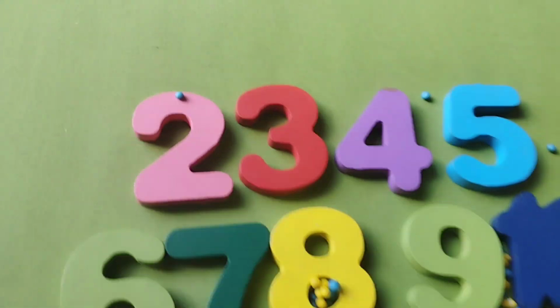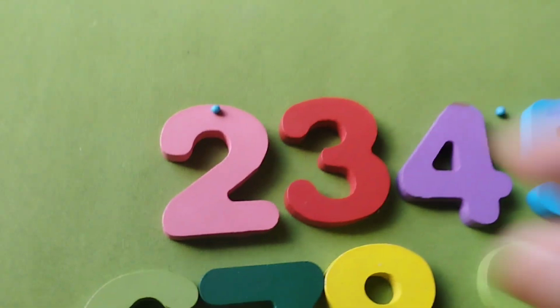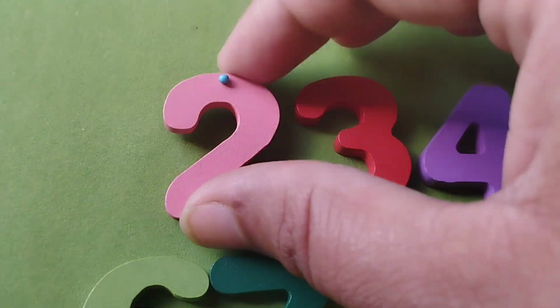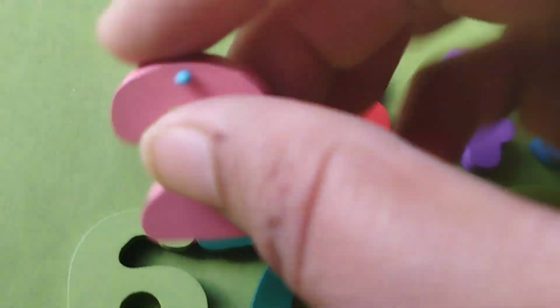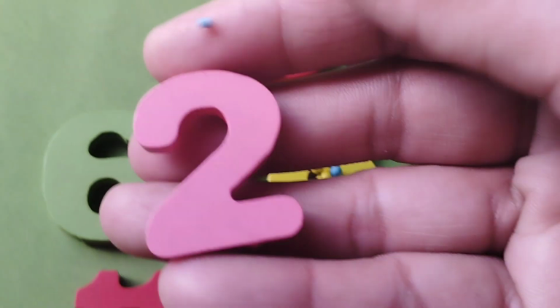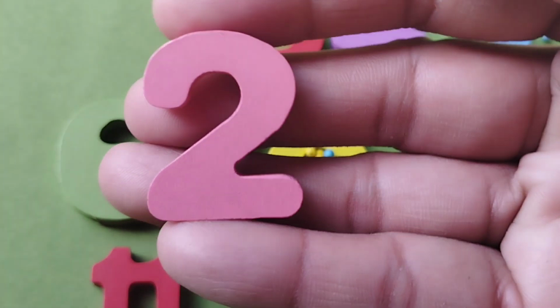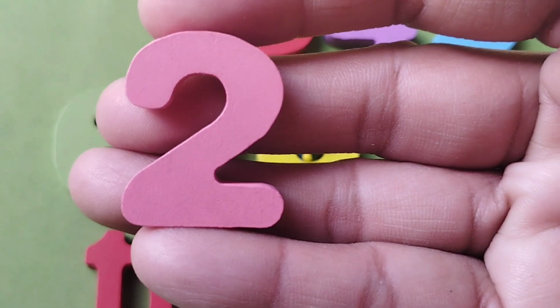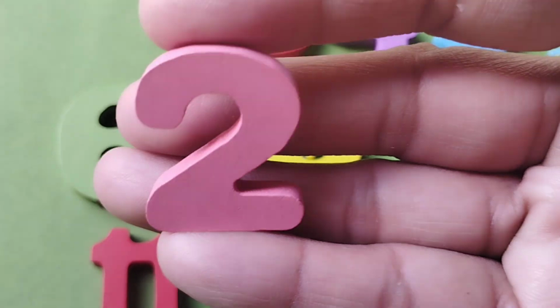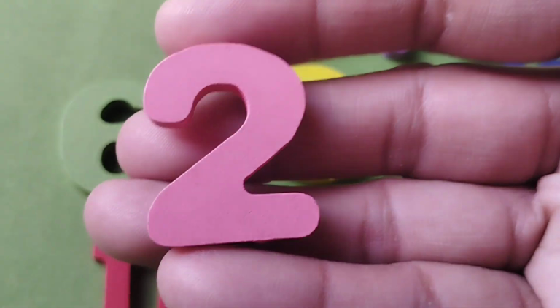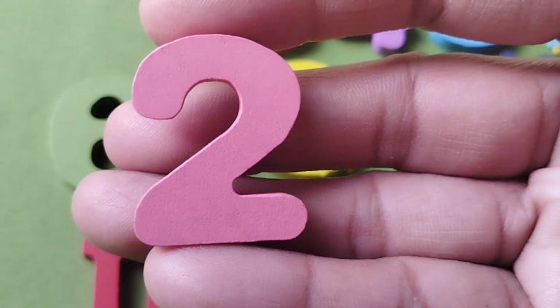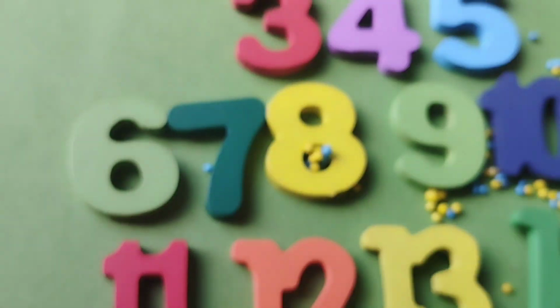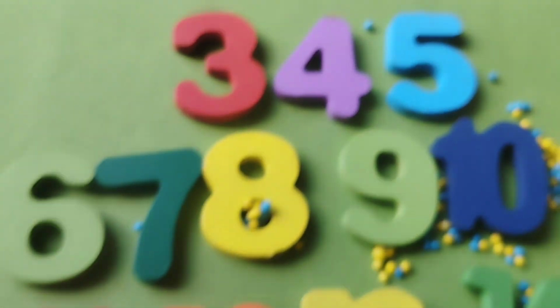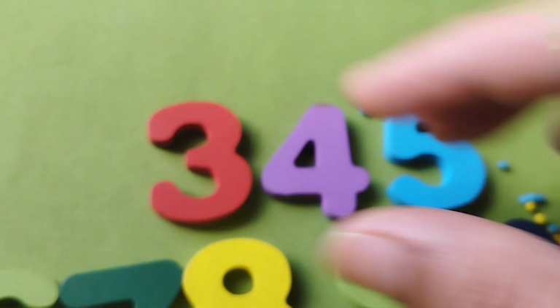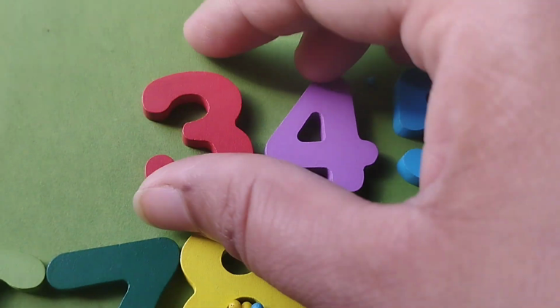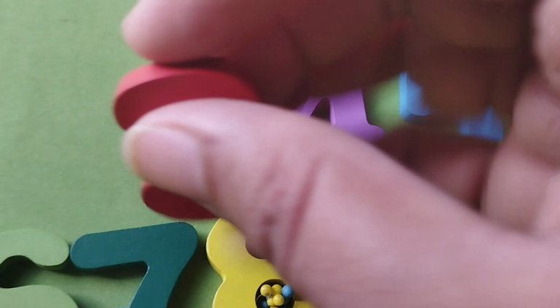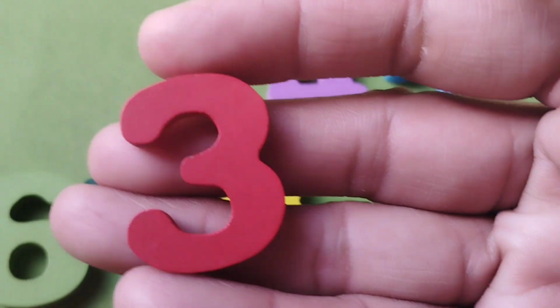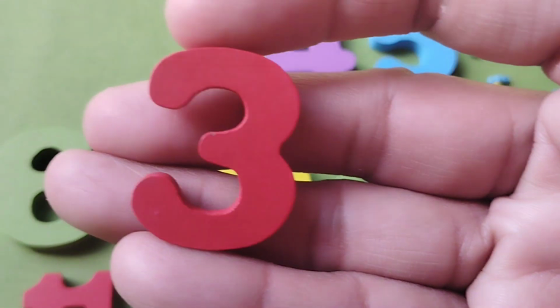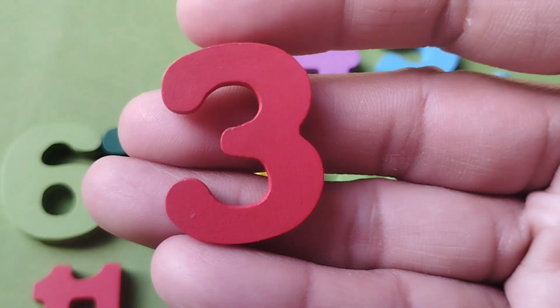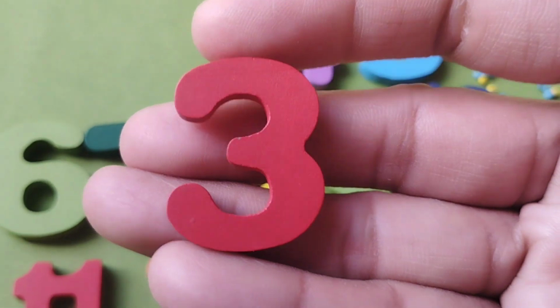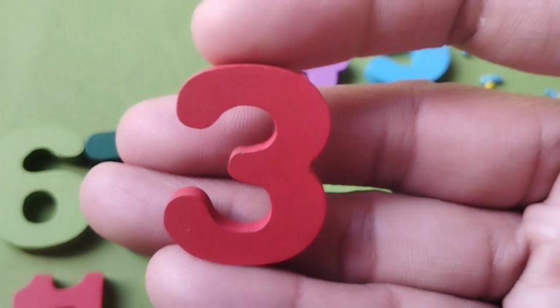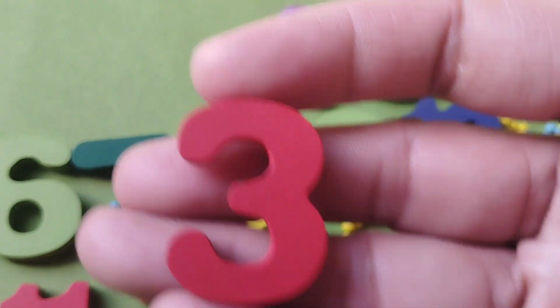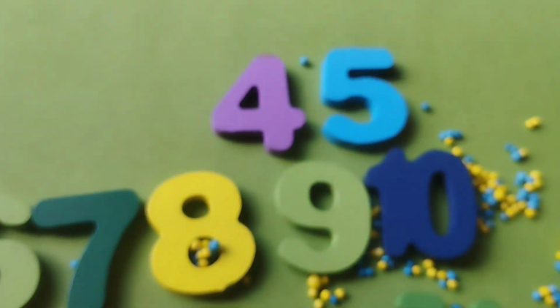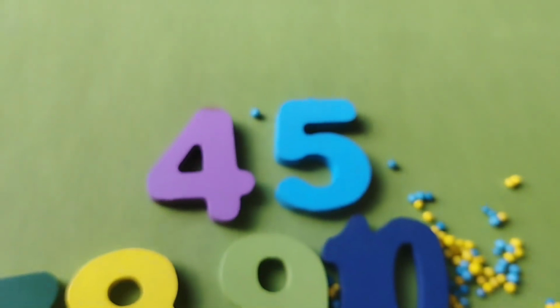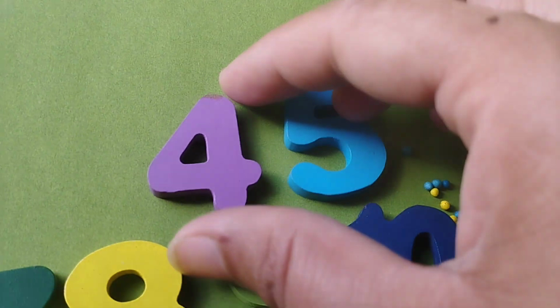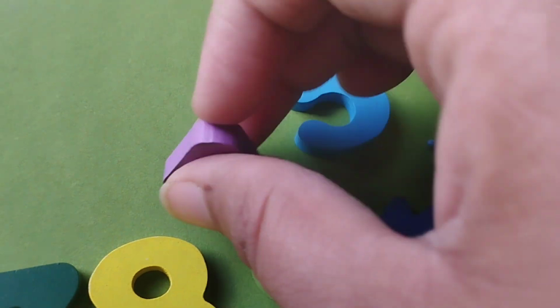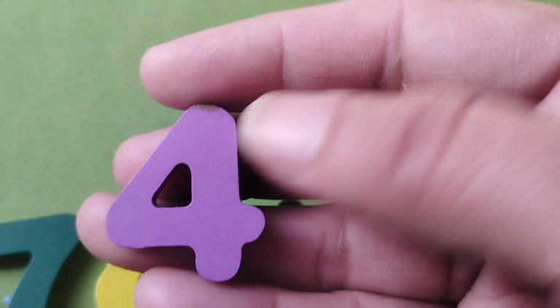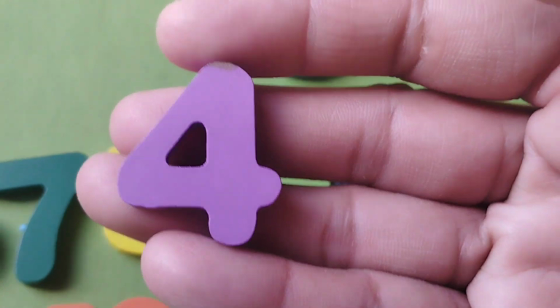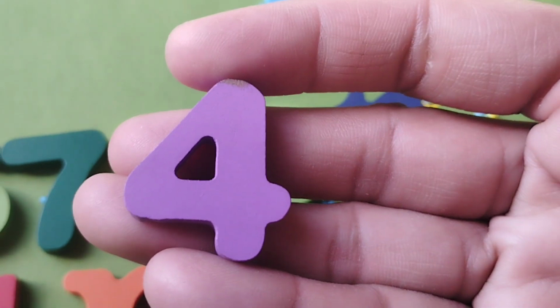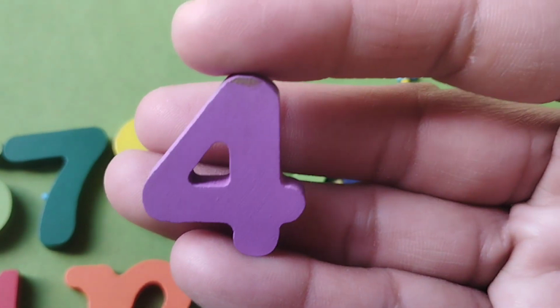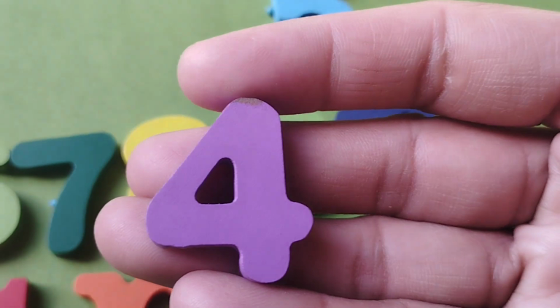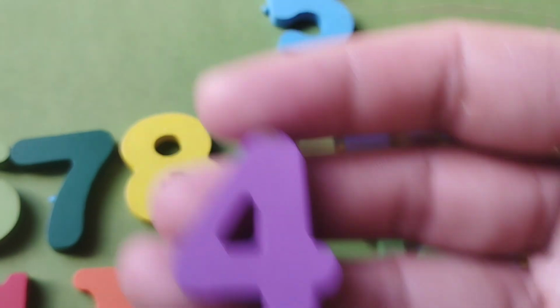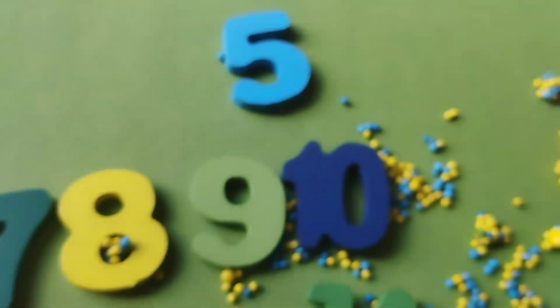This is number 2. Number 2. The next number is number 3. Number 4. This is number 4.